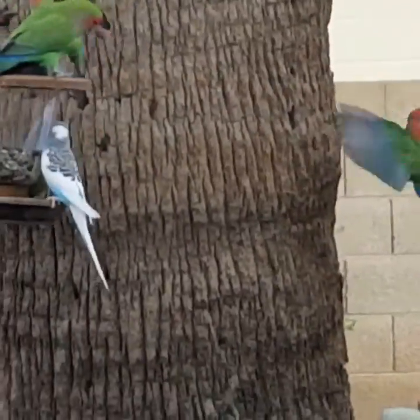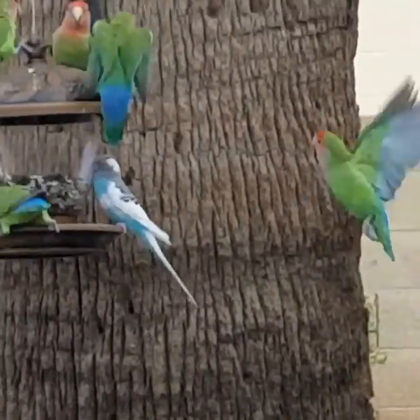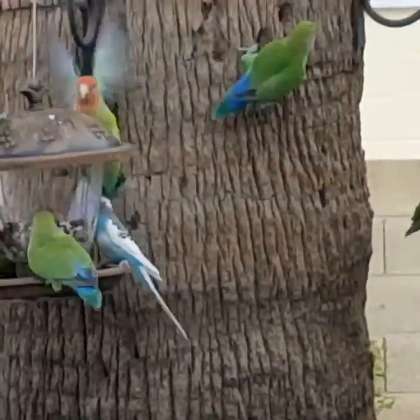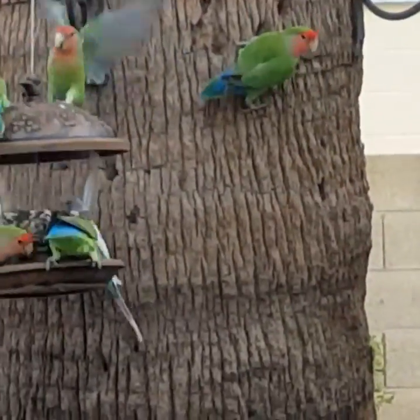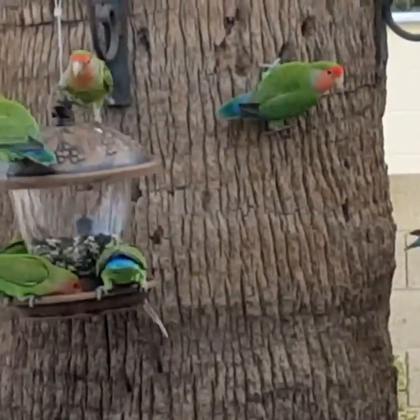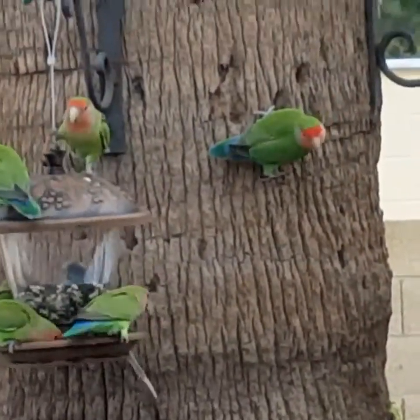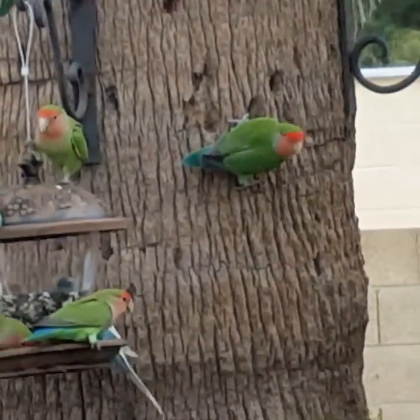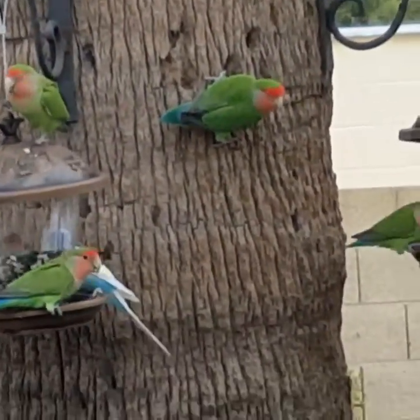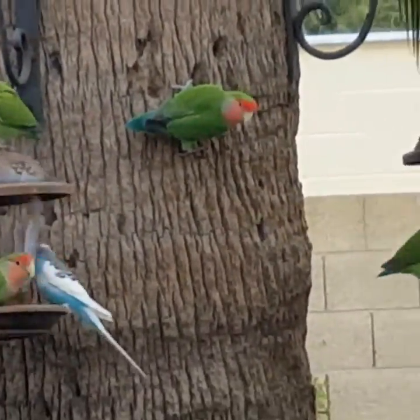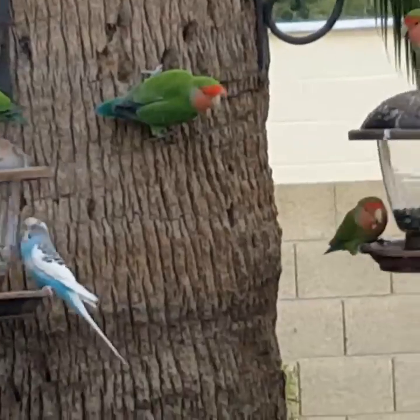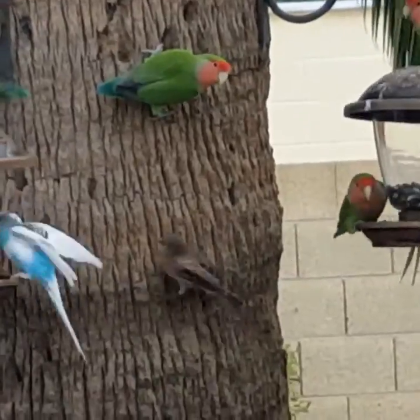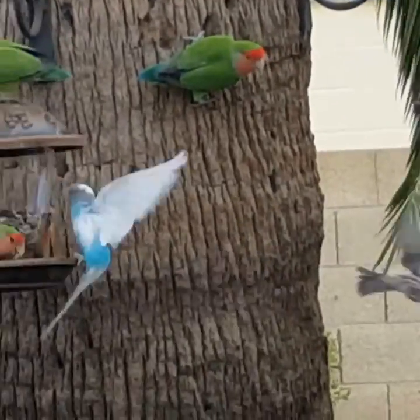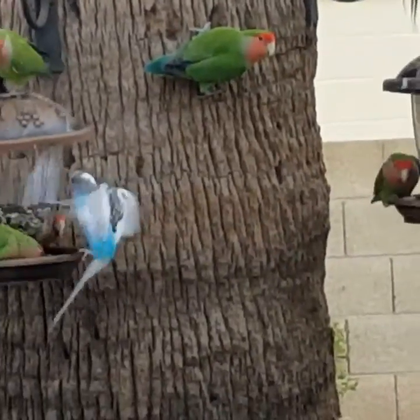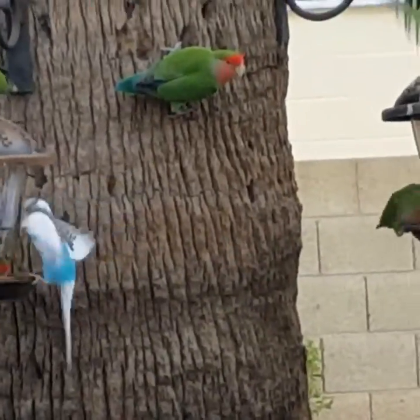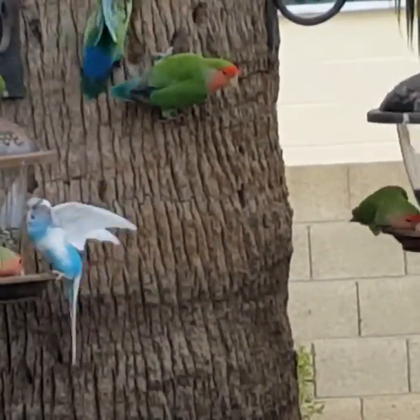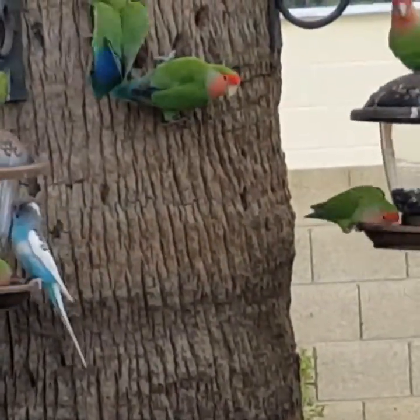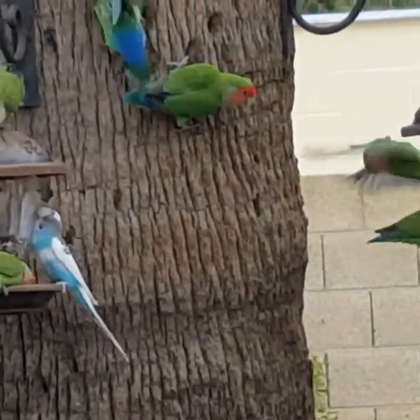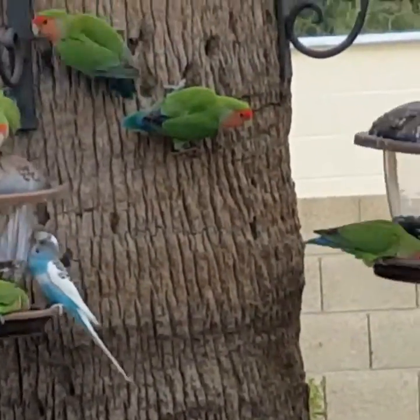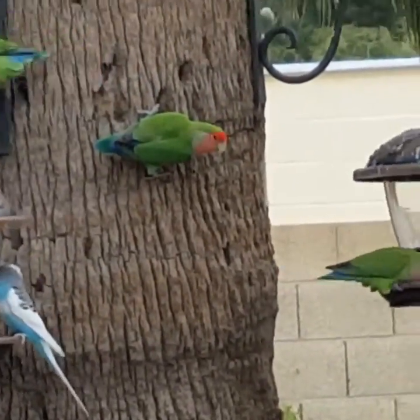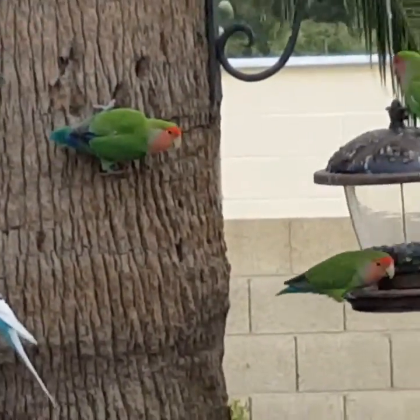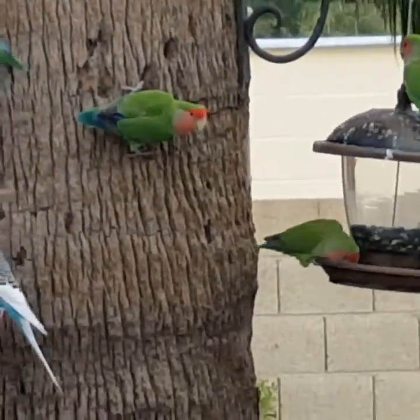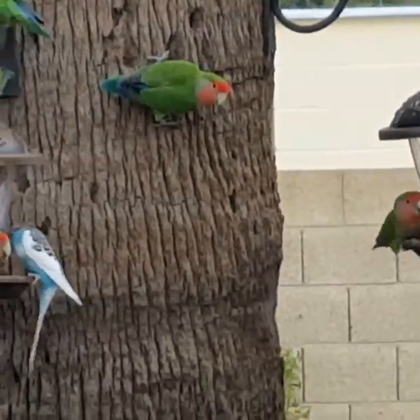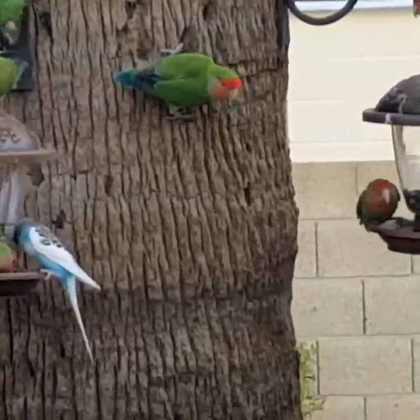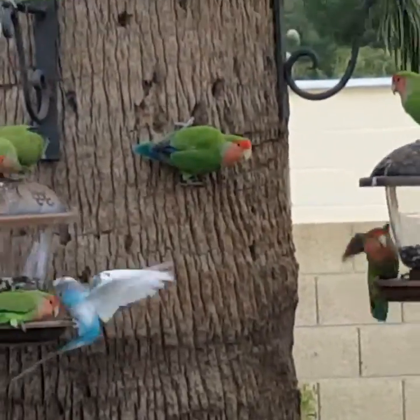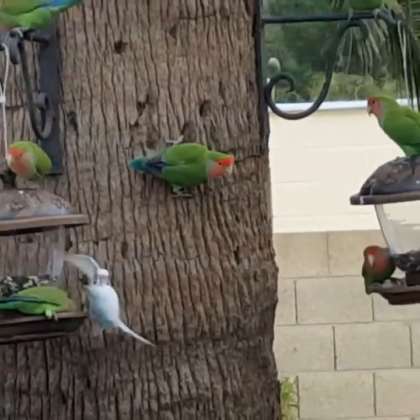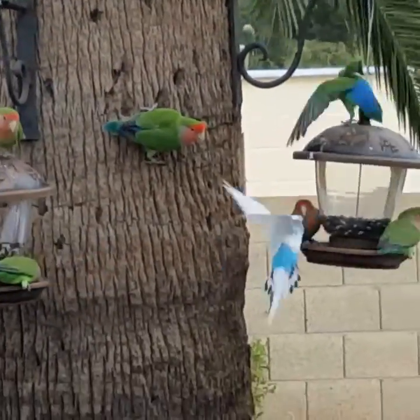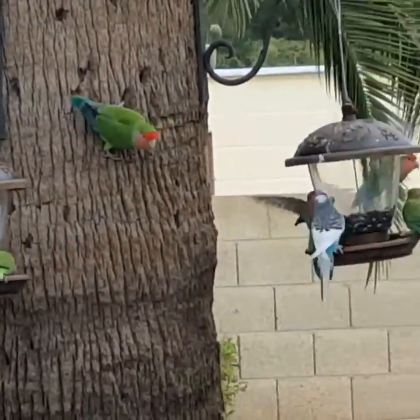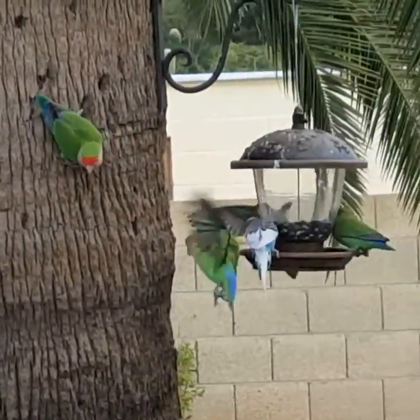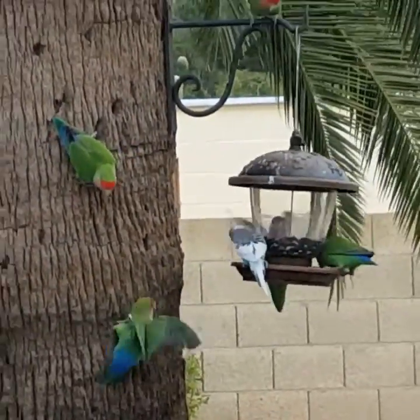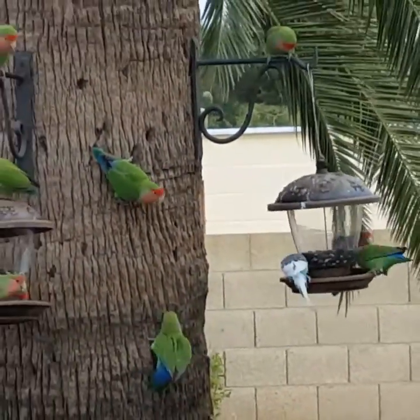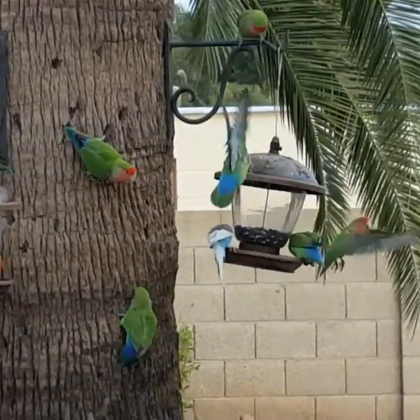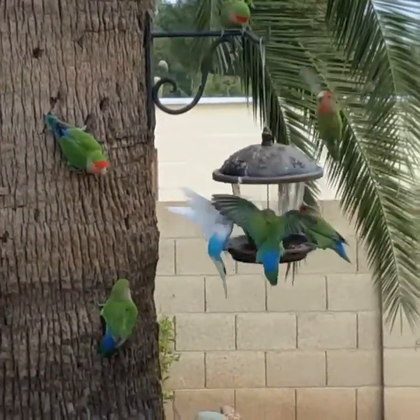We got another variety — this white bird out there almost looks like a parakeet. How amazing is this? Very, very beautiful.